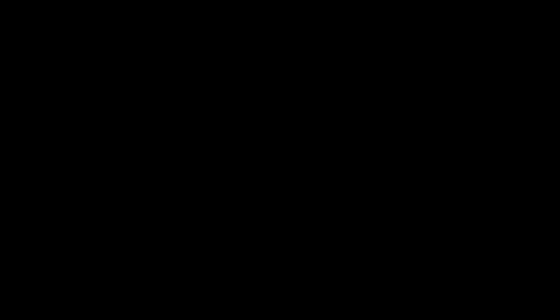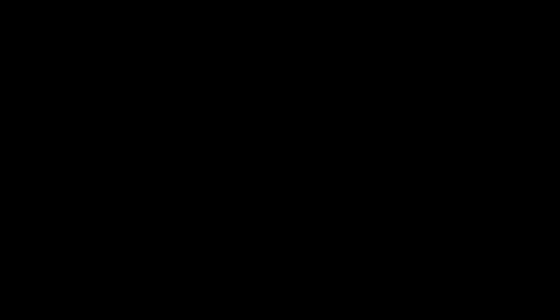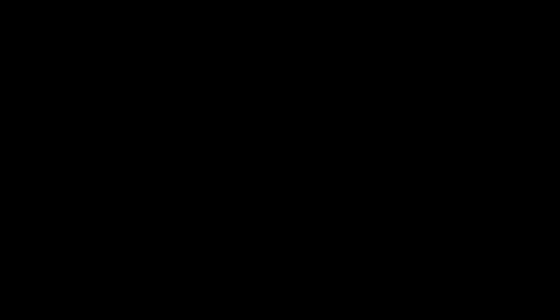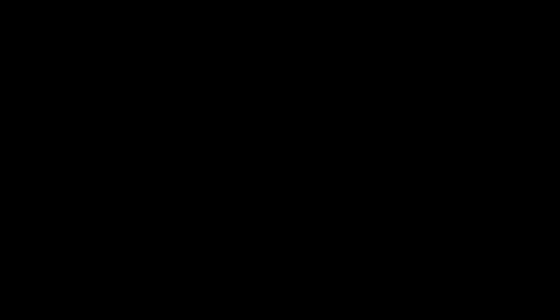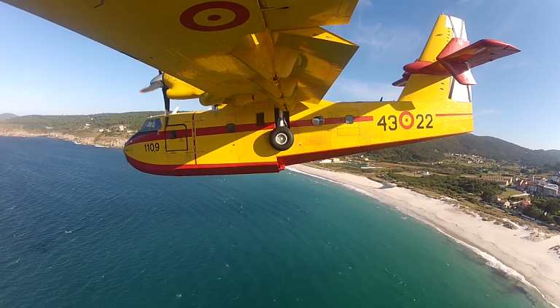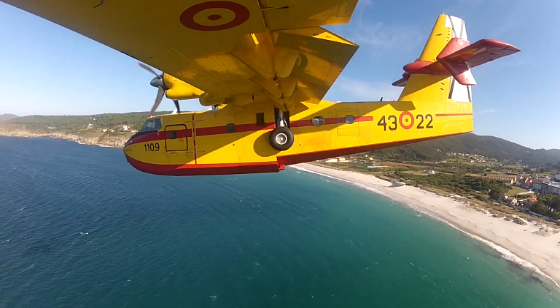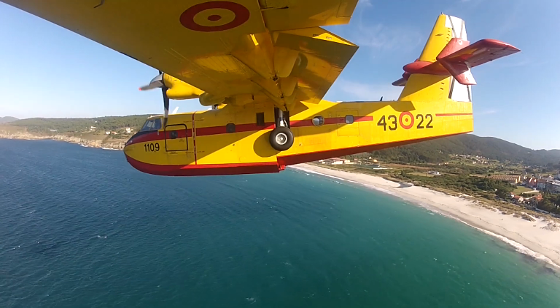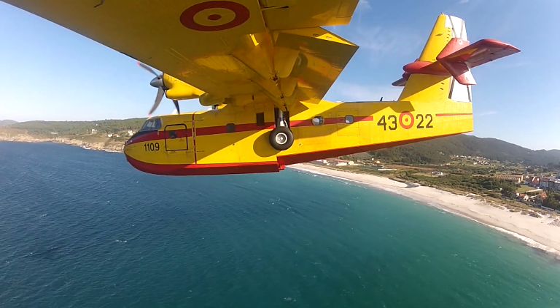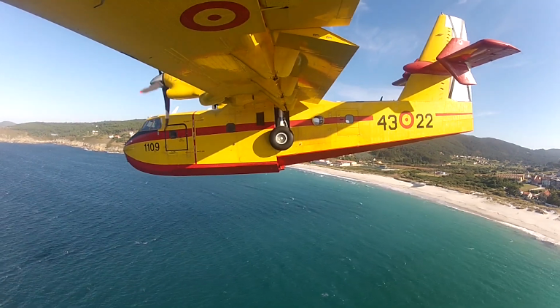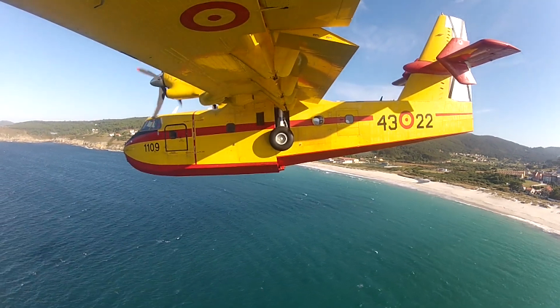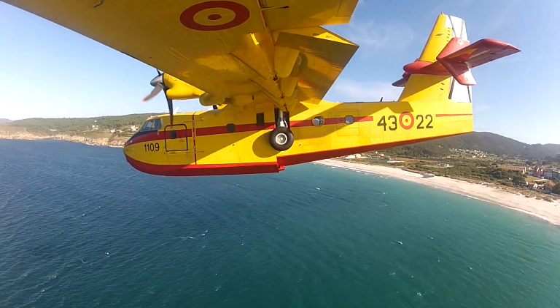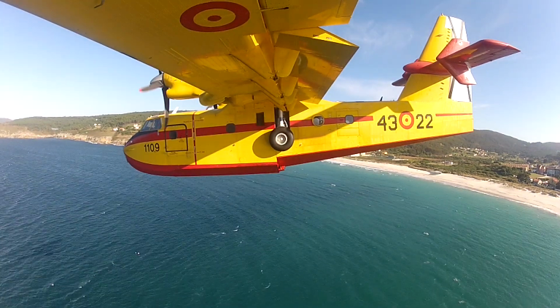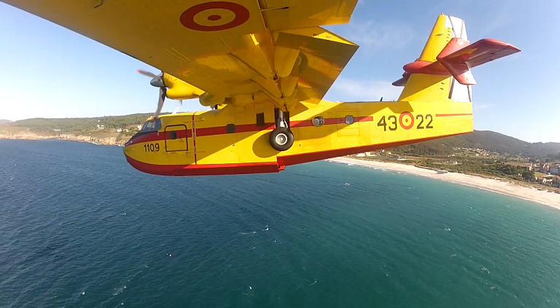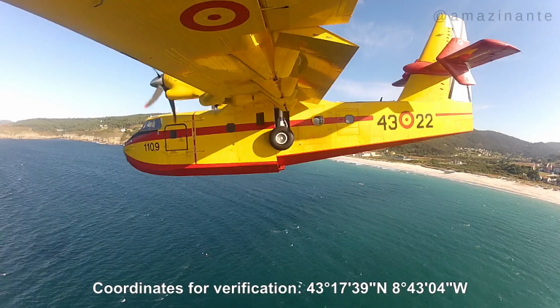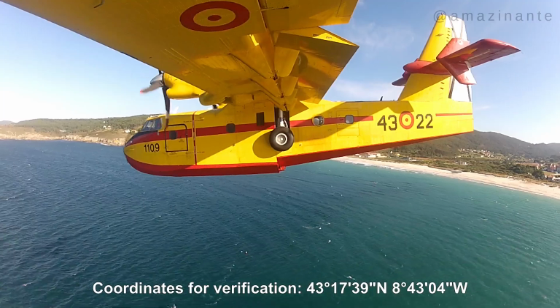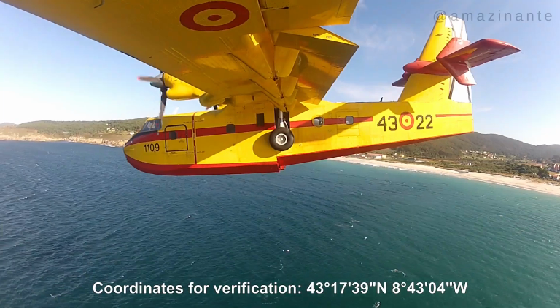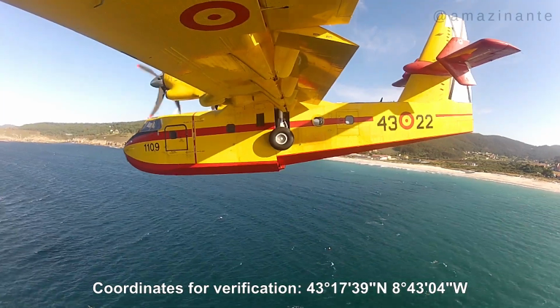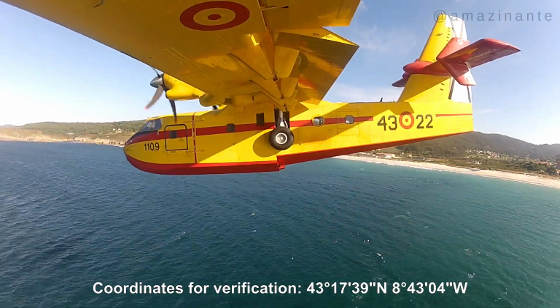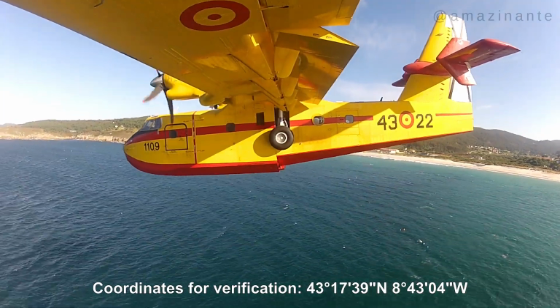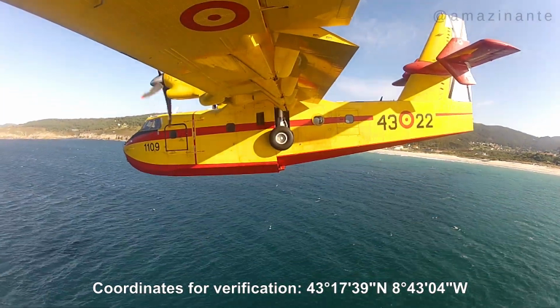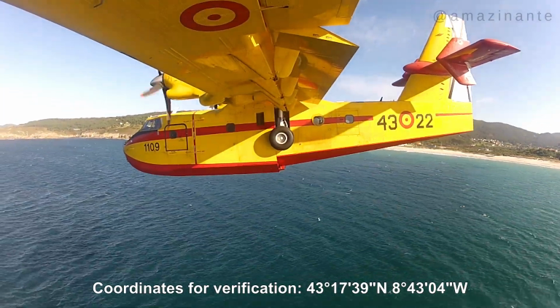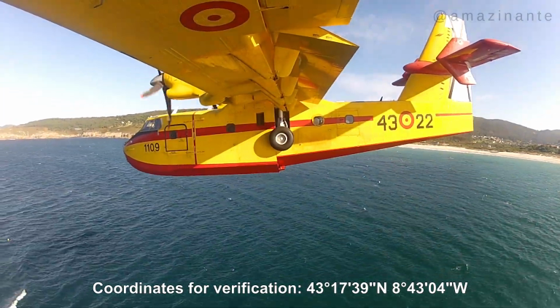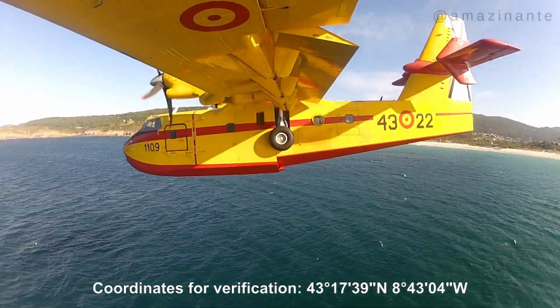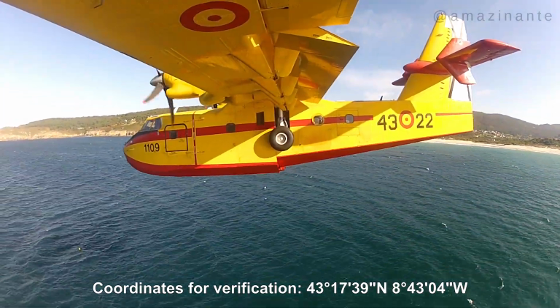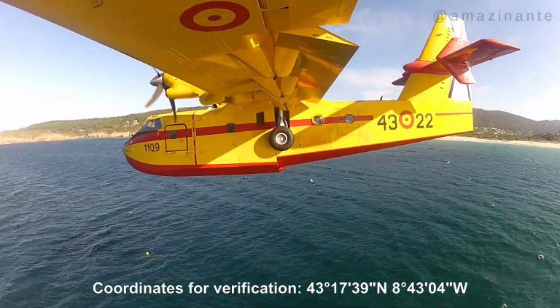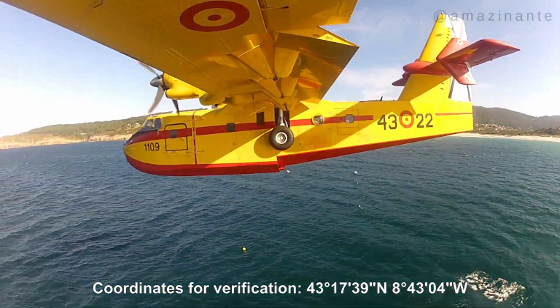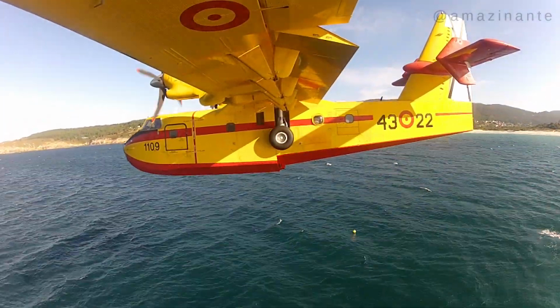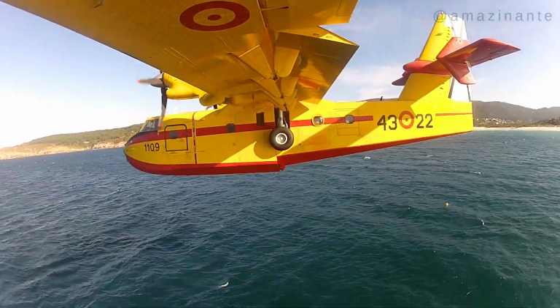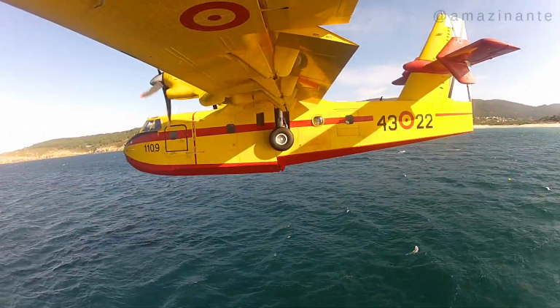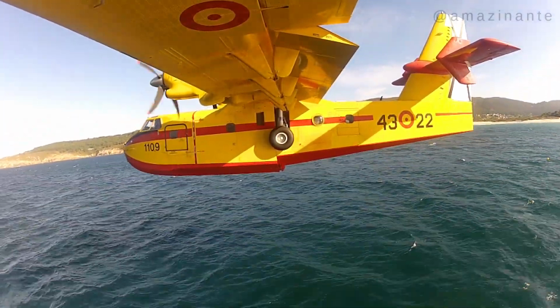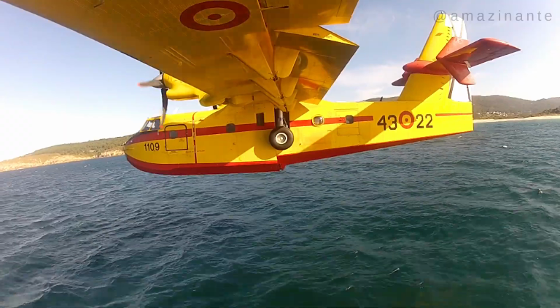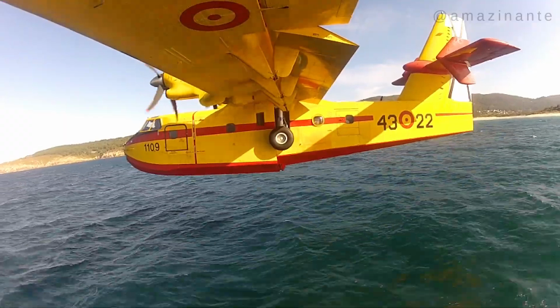Welcome aboard. The first part of the video shows a perfectly executed scoop by my co-pilot on the northern coast of Galicia, filmed from outside the aircraft.